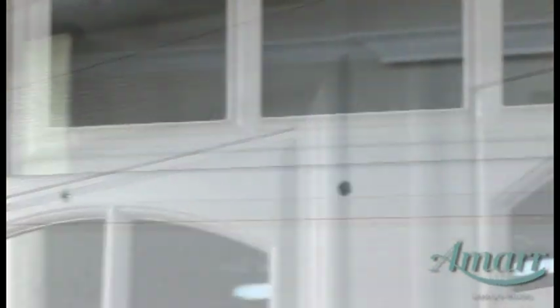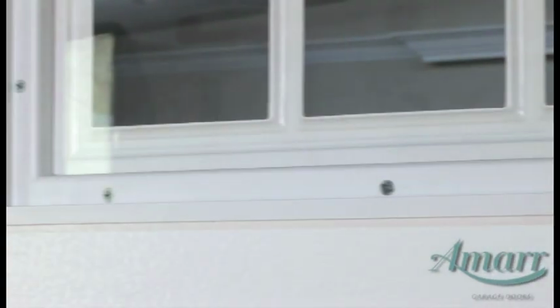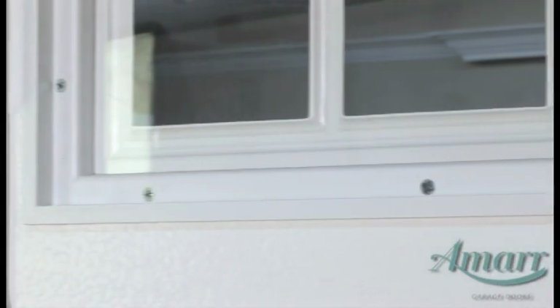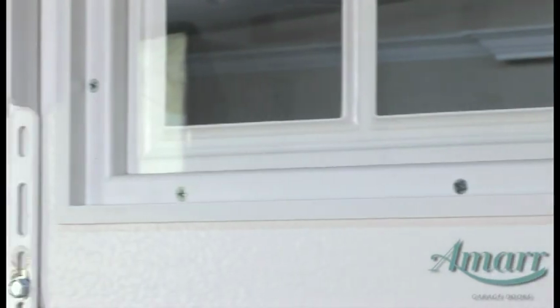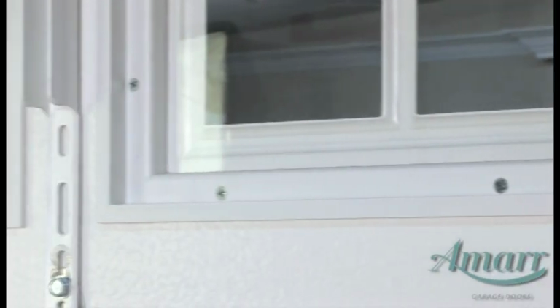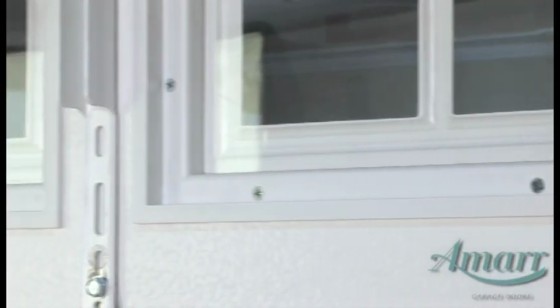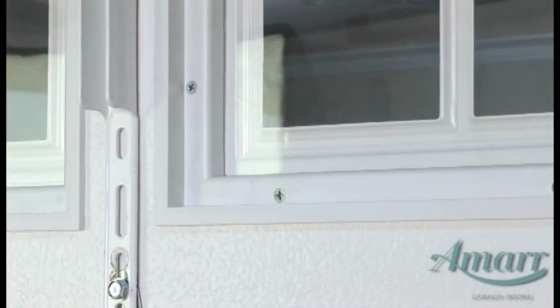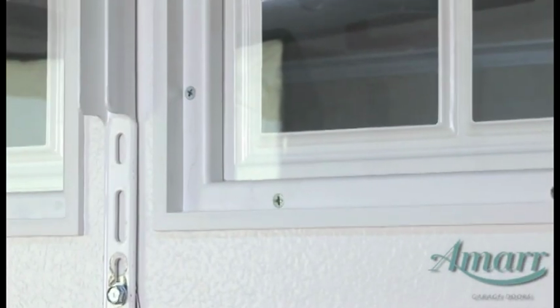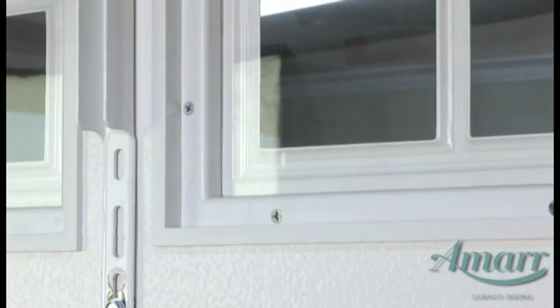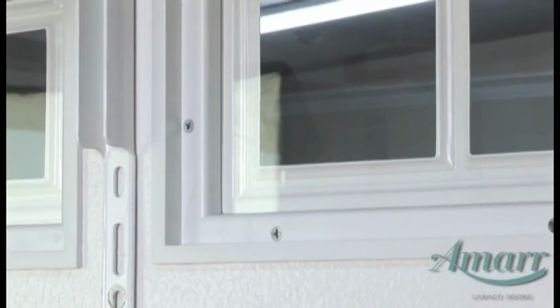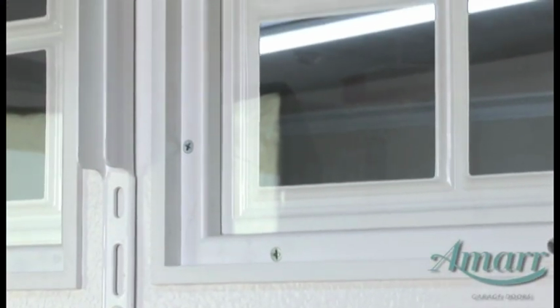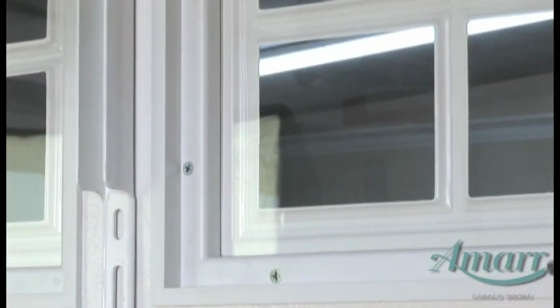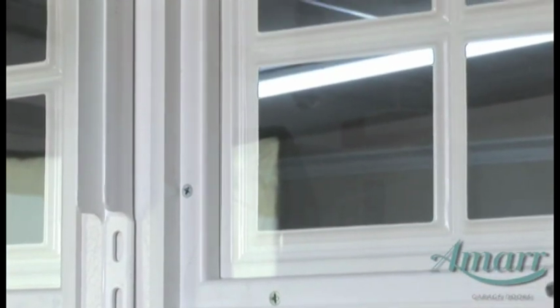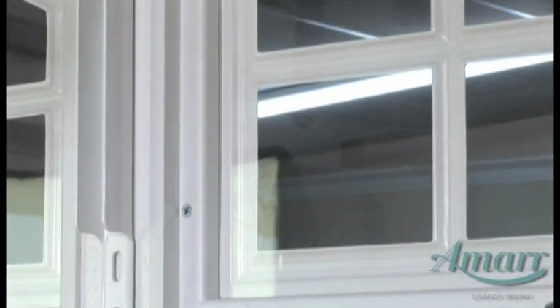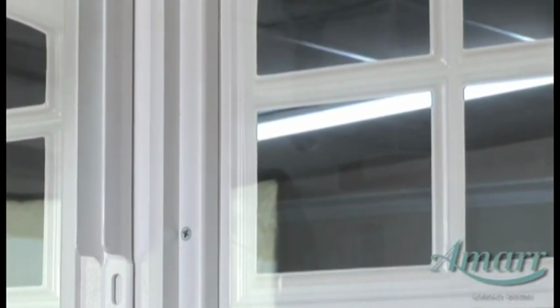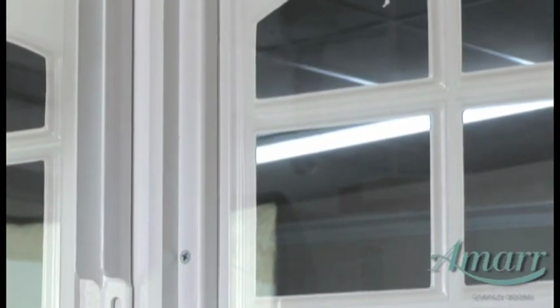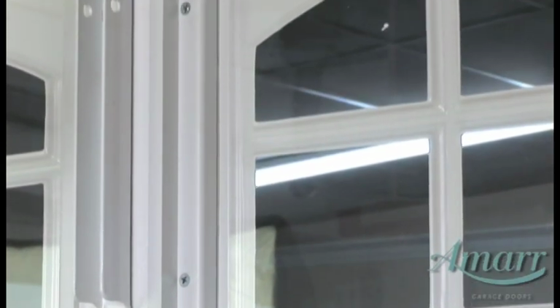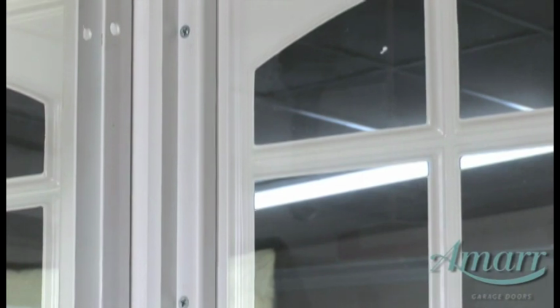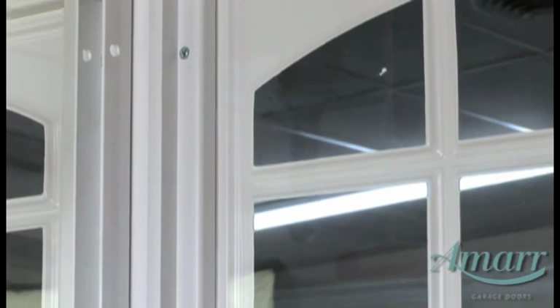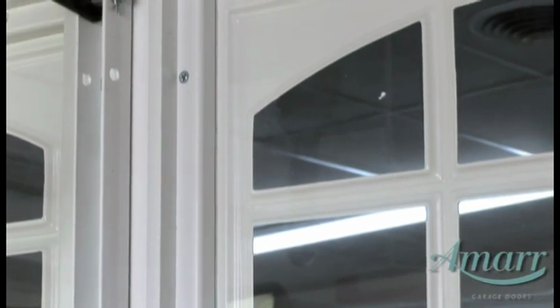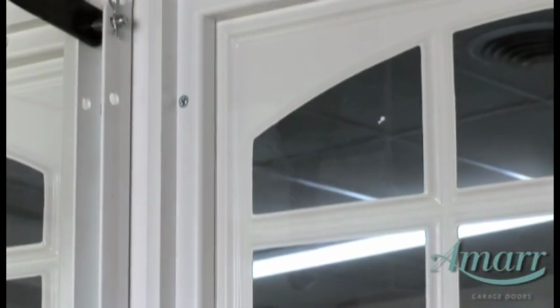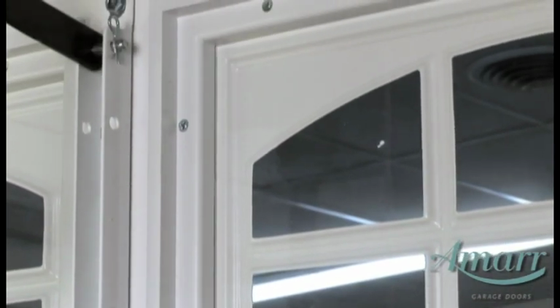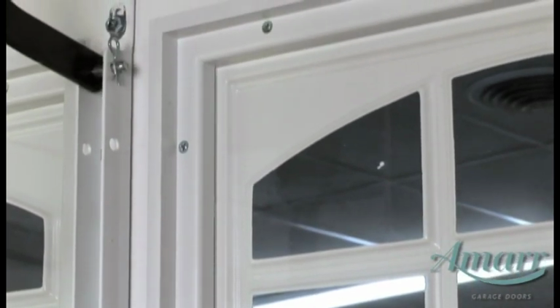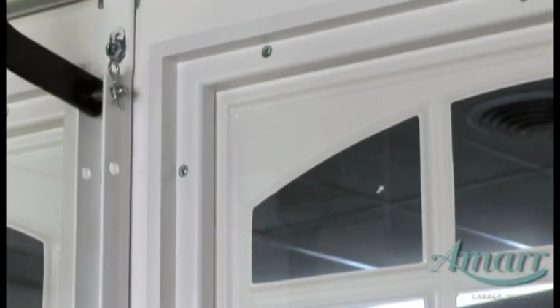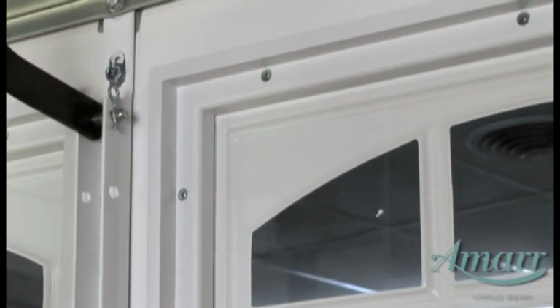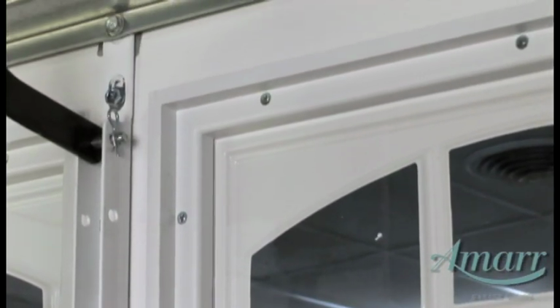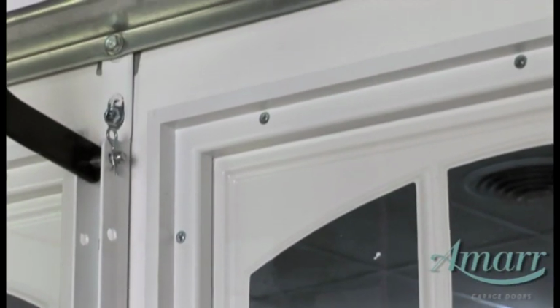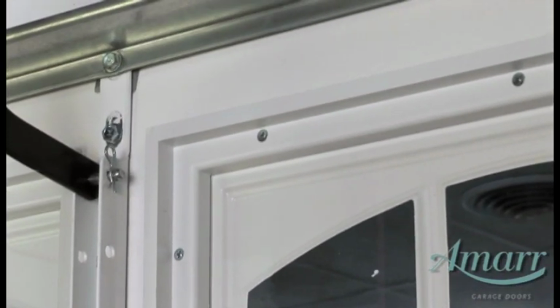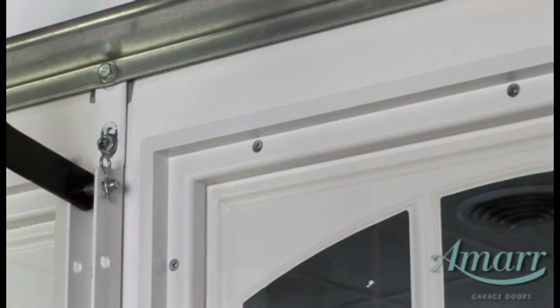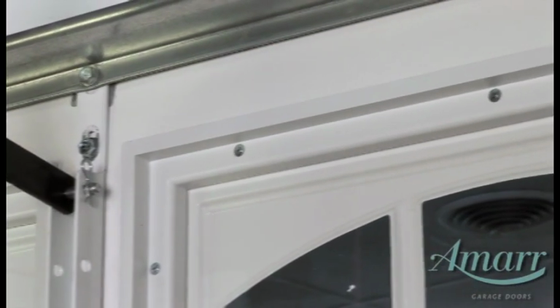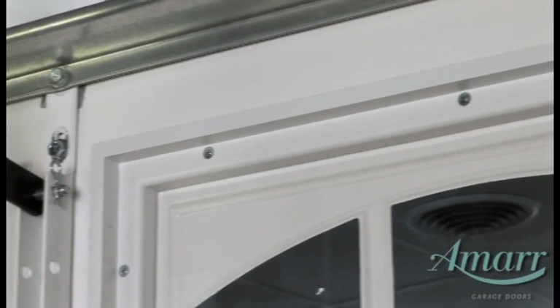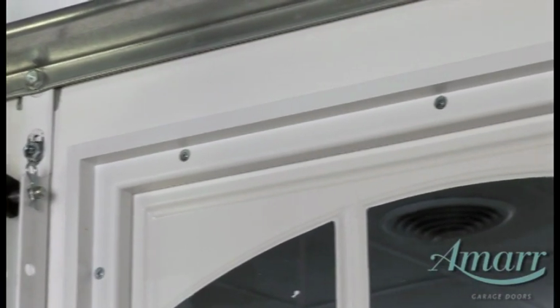The interior frame is also made using a one-piece injection mold for durability. Screws and special adhesive are used to securely seal the glass into the frame.